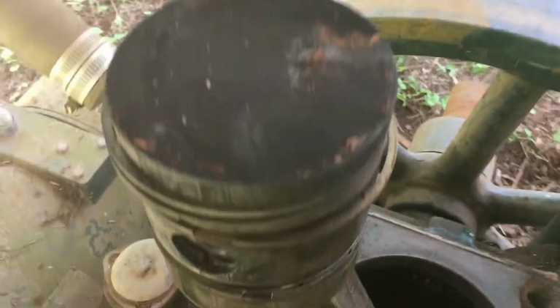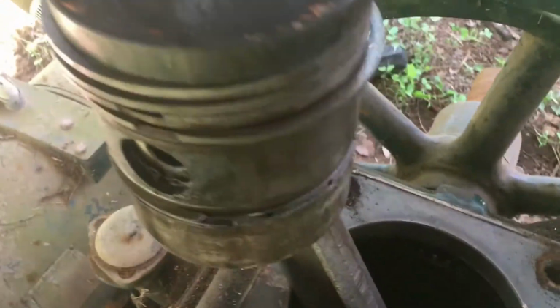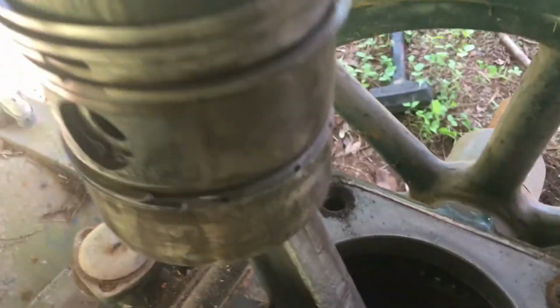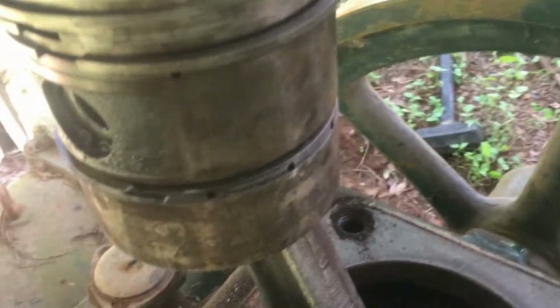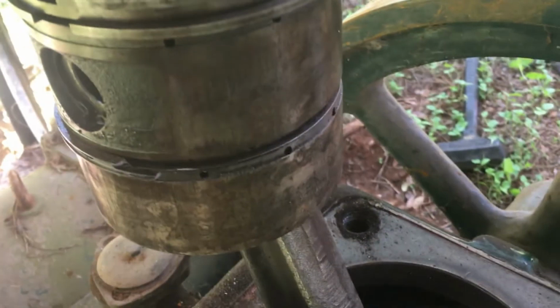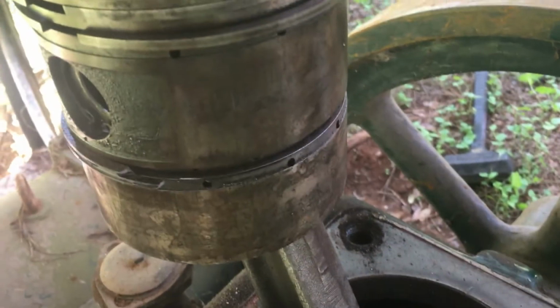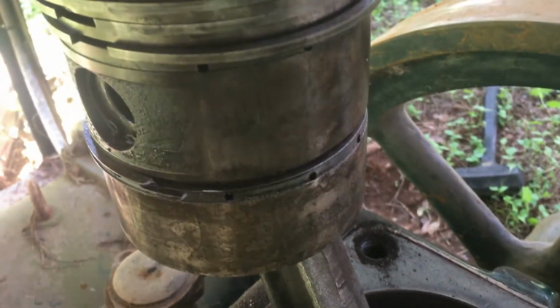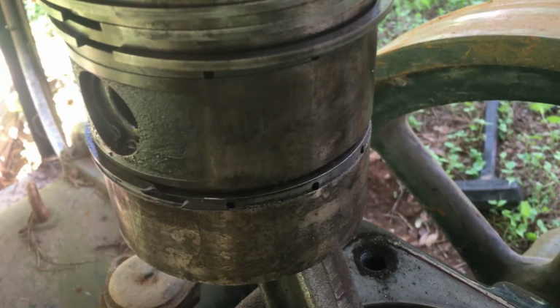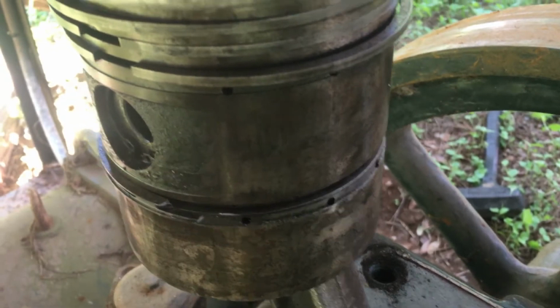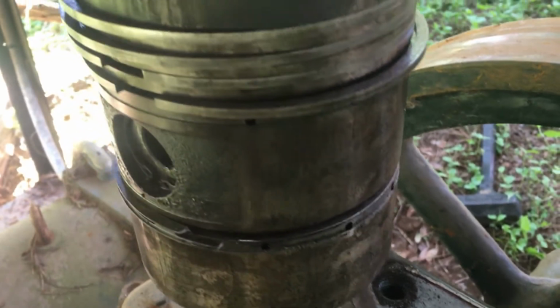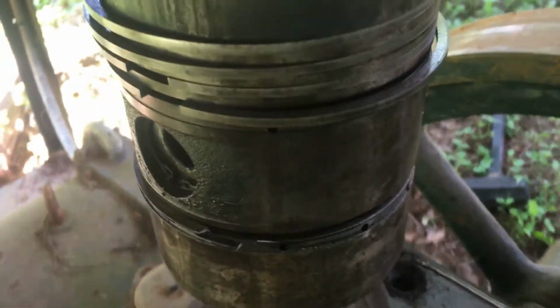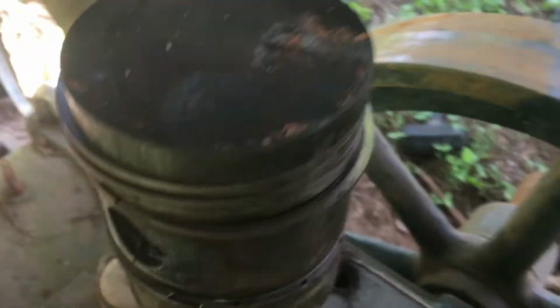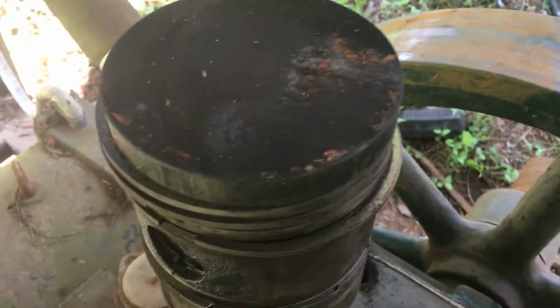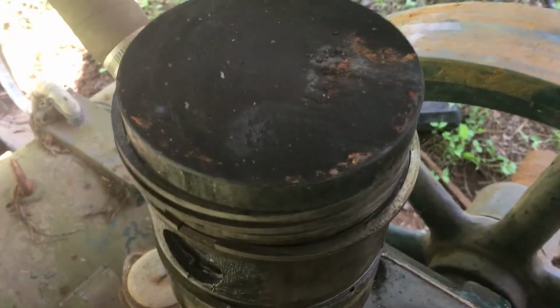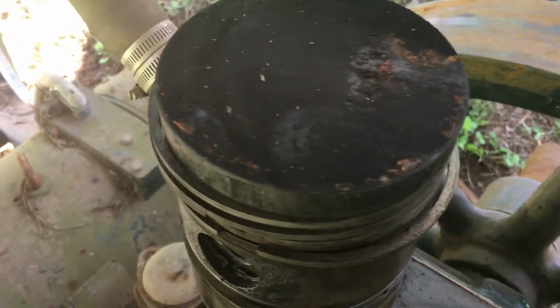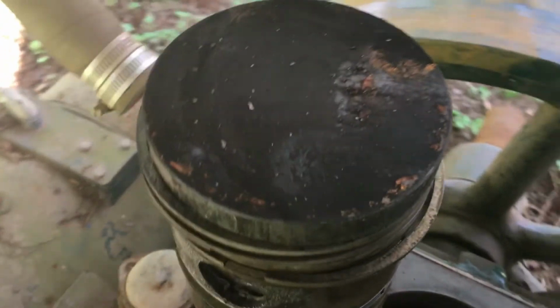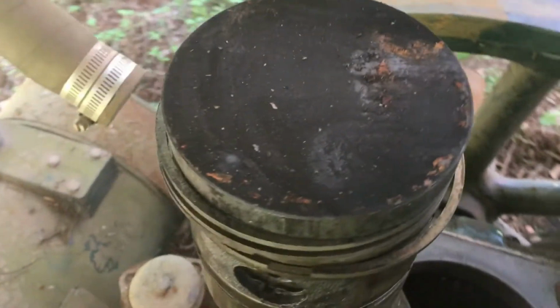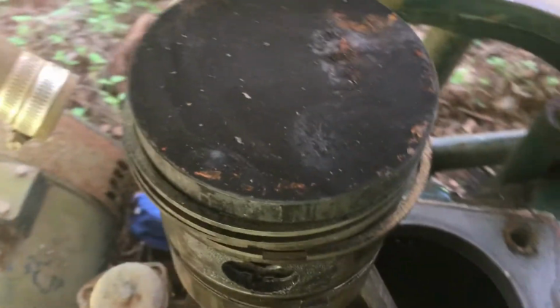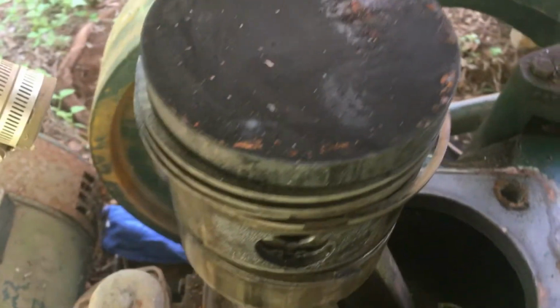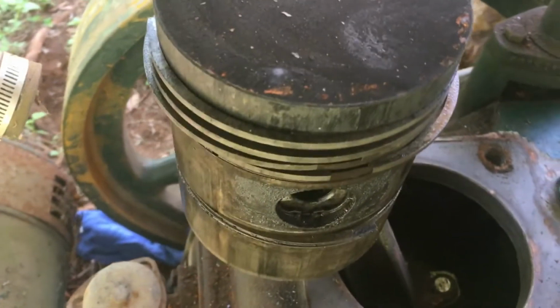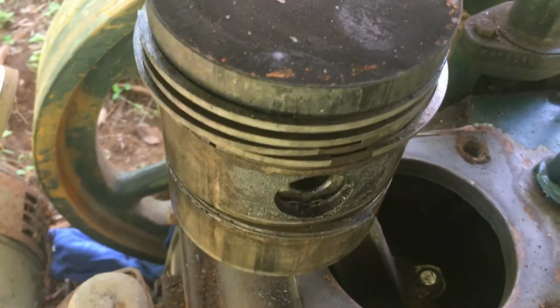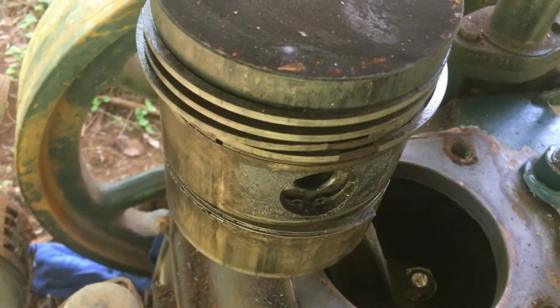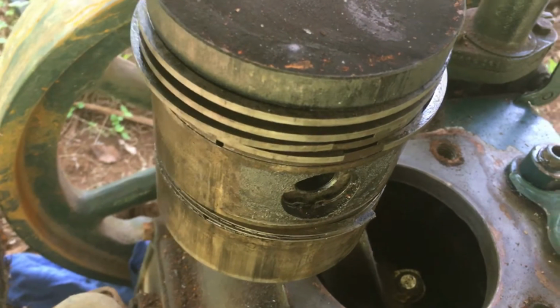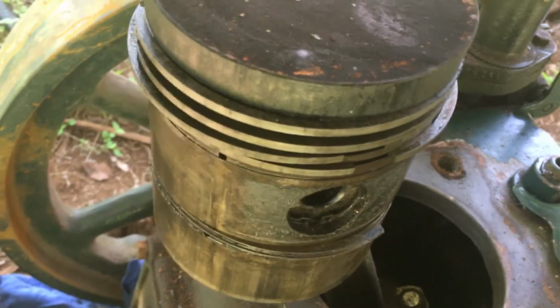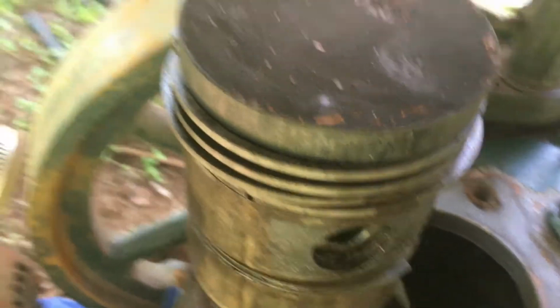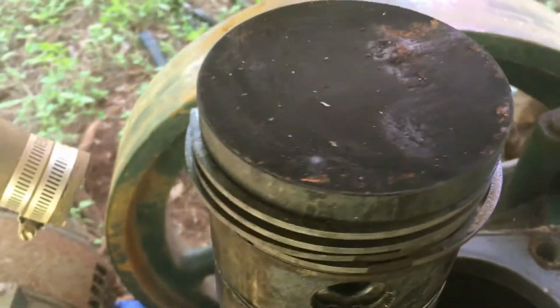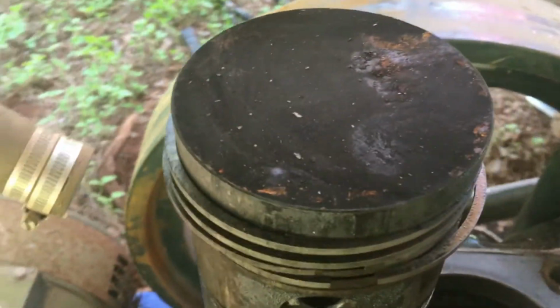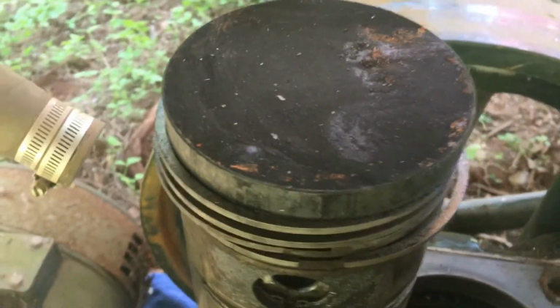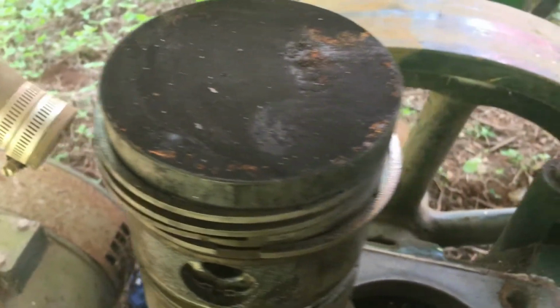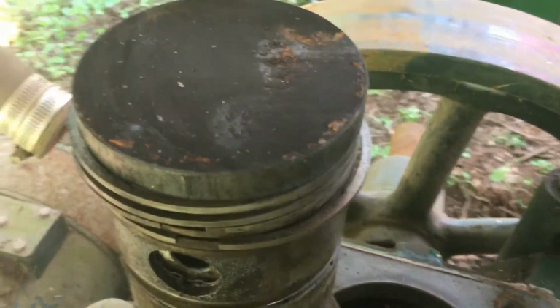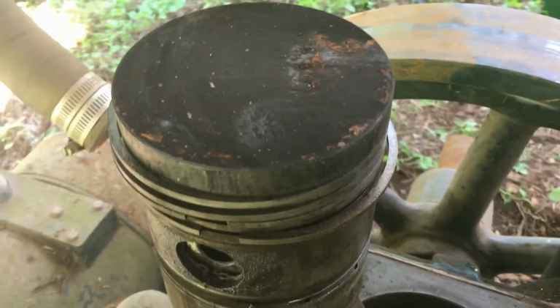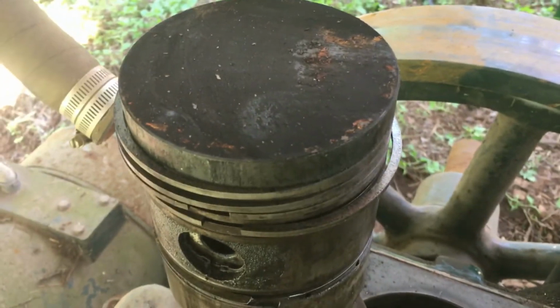Here's the piston. I broke the oil control ring and I have another piston instead of a ring, so I think I'm going to go ahead and put a brand new piston in it as well. While I've got it open, there's no sense in leaving this in there — I'll keep this one for a later day.